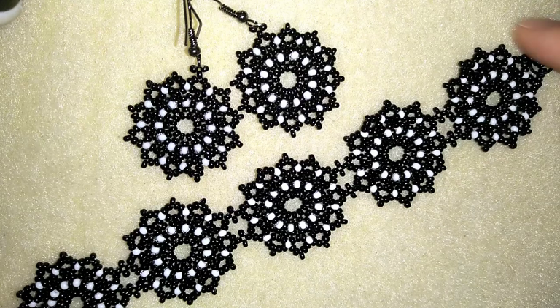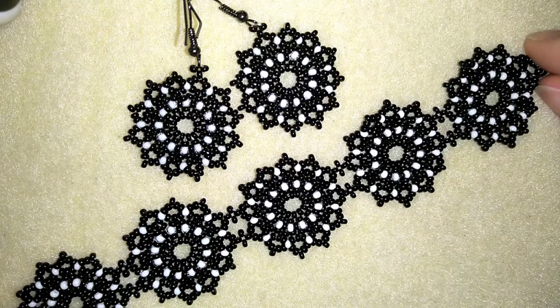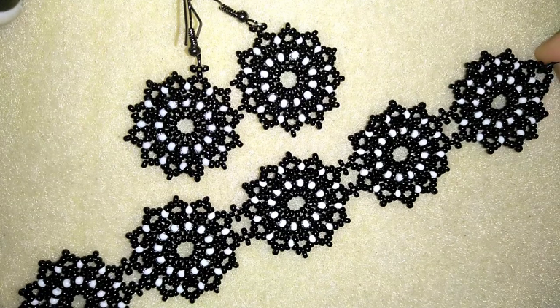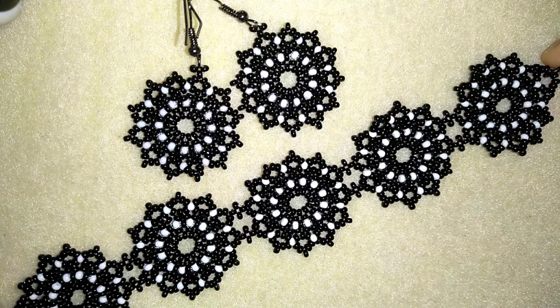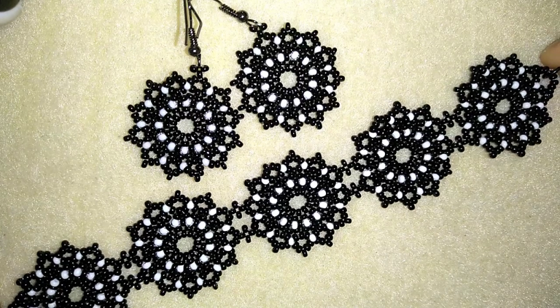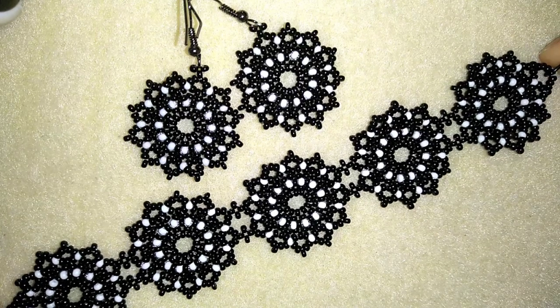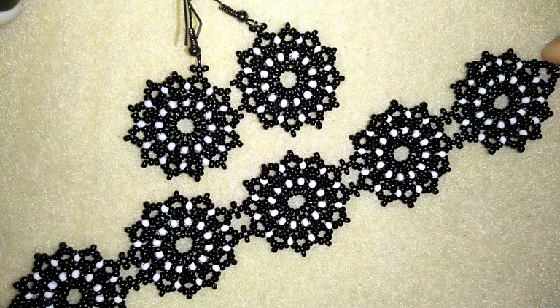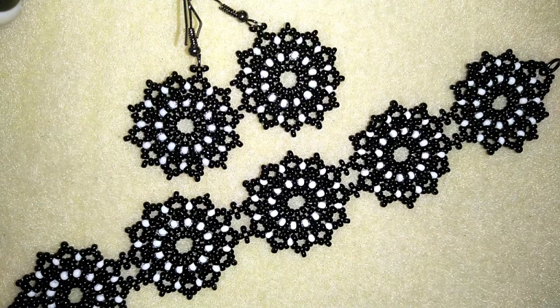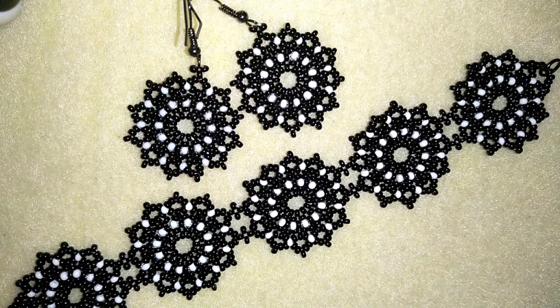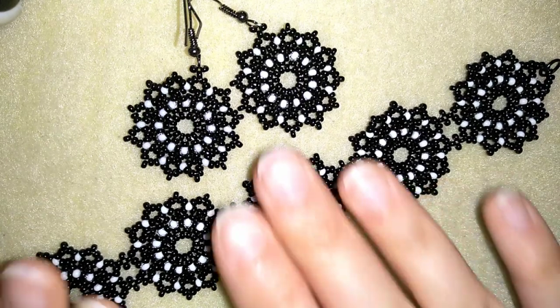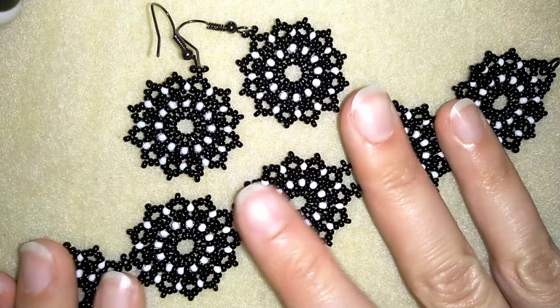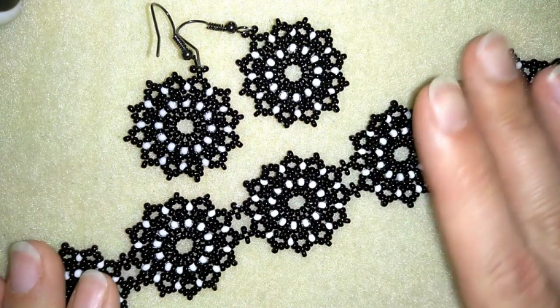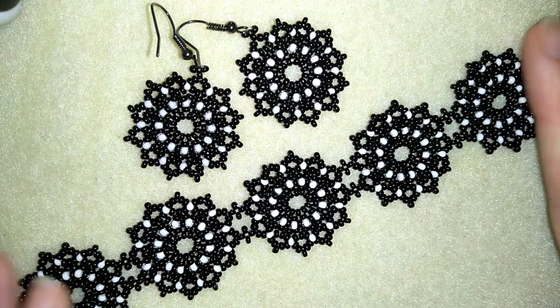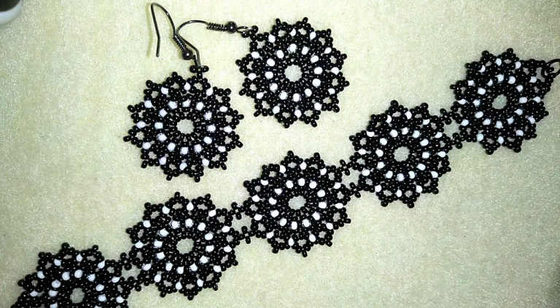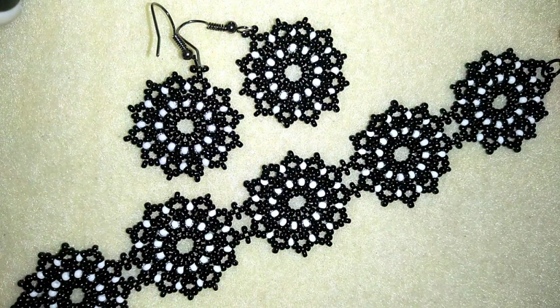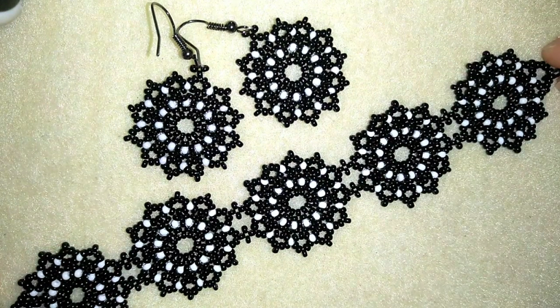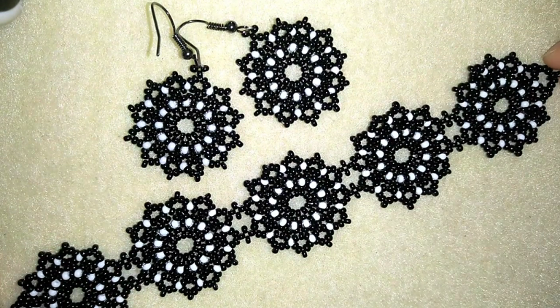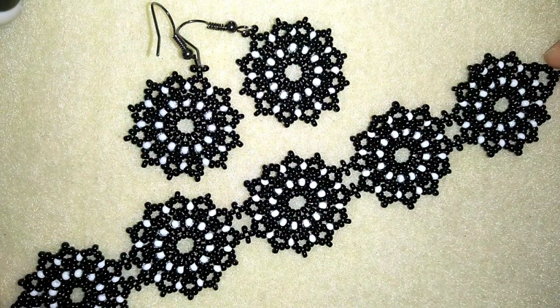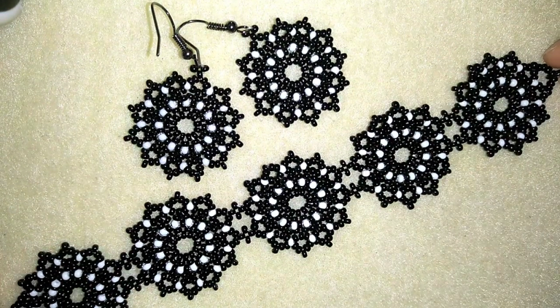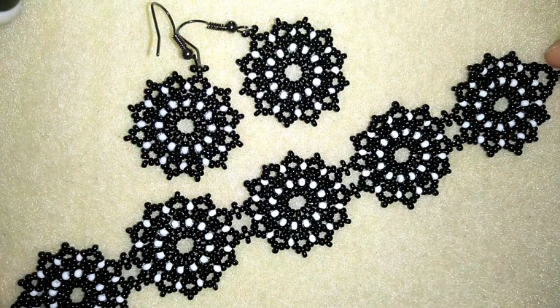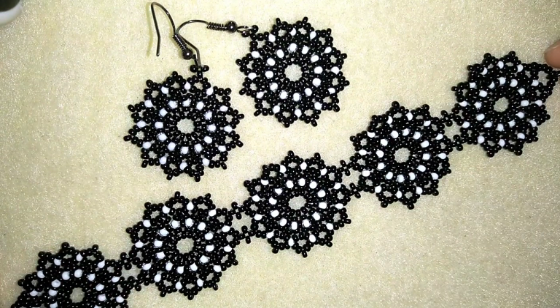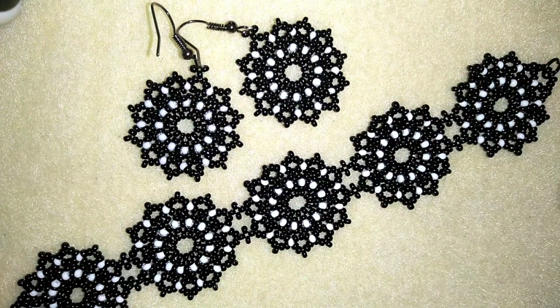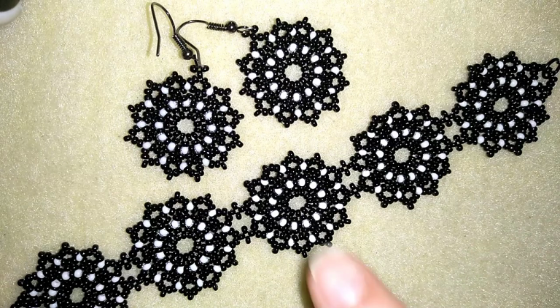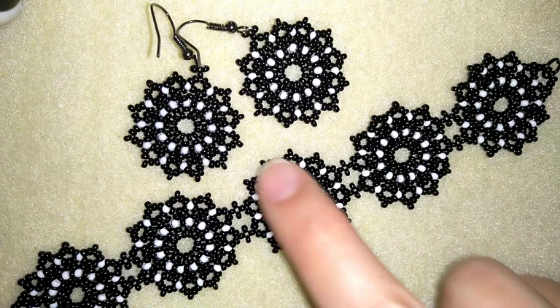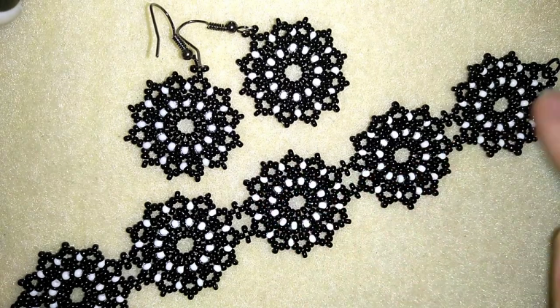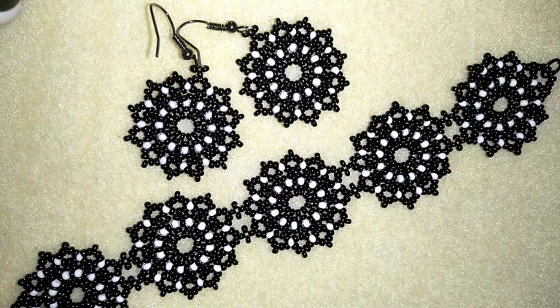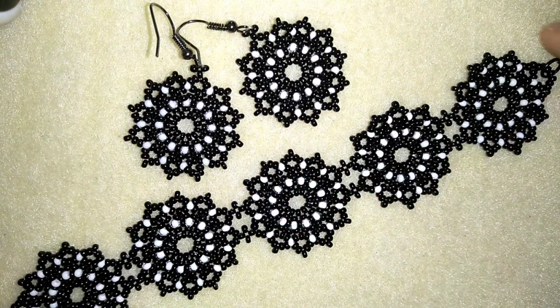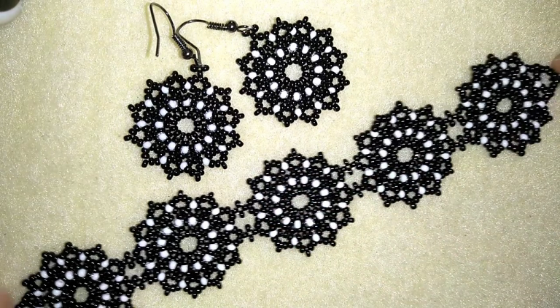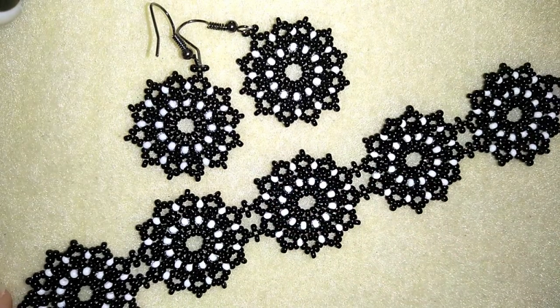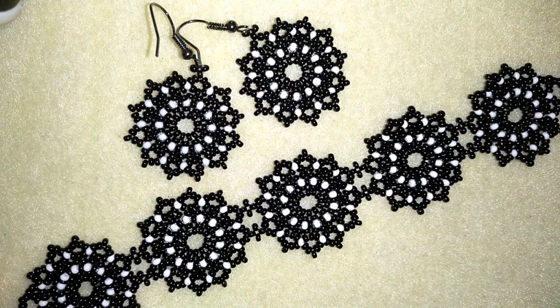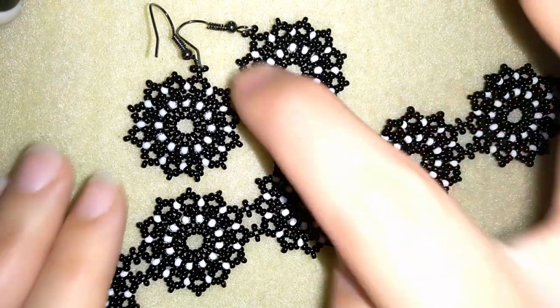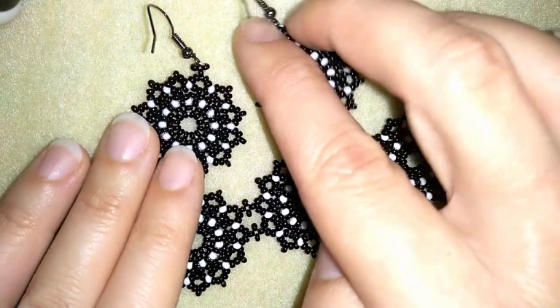Hi there you guys! I'm Teddy from Bijuteo Beading and in today's video I'm going to be showing you how to make this beautiful white lacy seed beads bracelet. It's really easy to make and I'll show you step by step, so I'm sure by the end of this tutorial you're going to be able to make it by yourself.